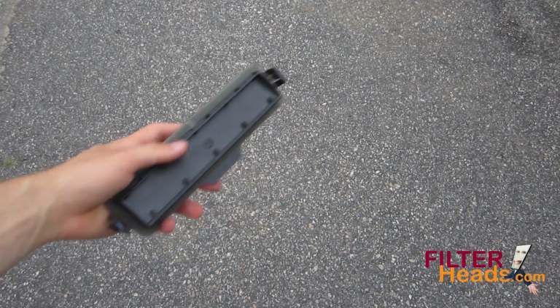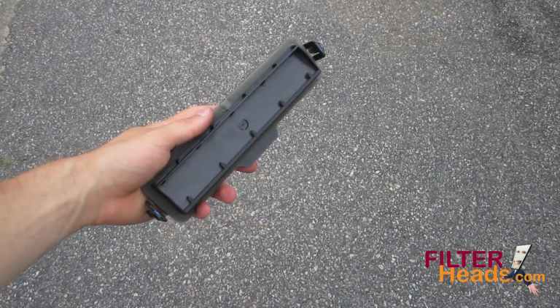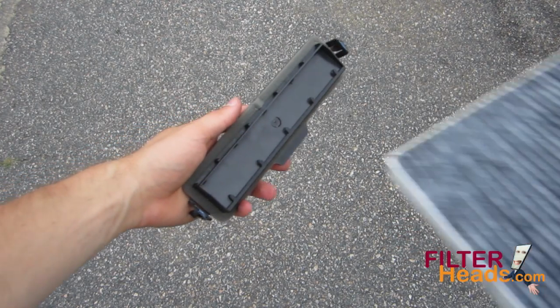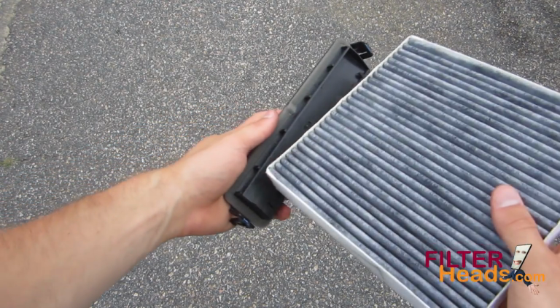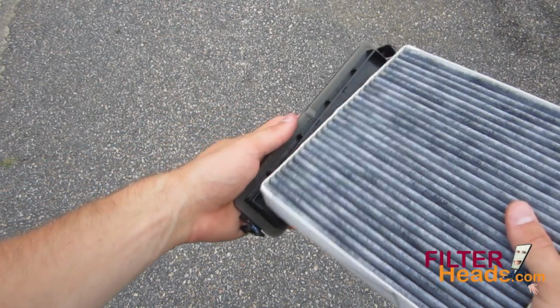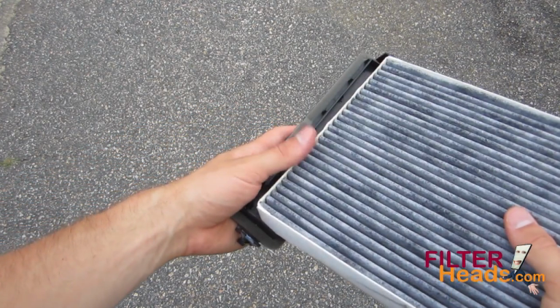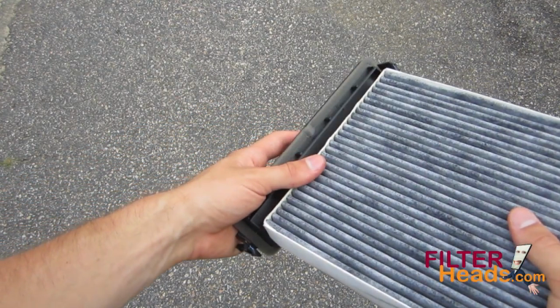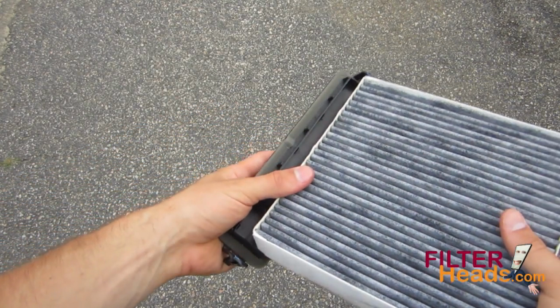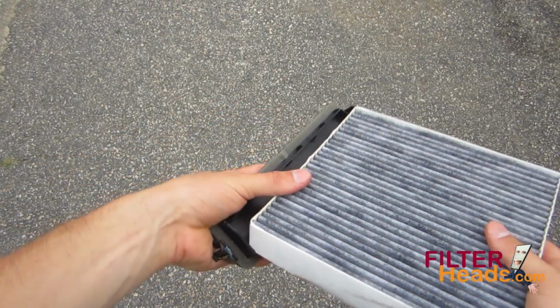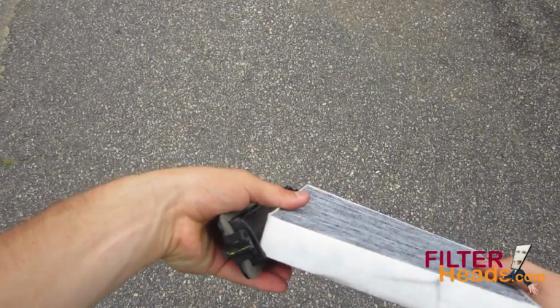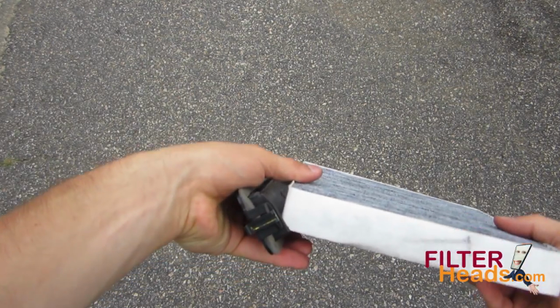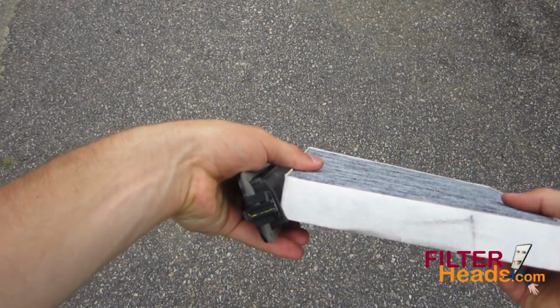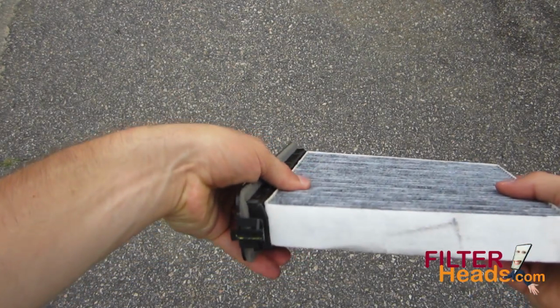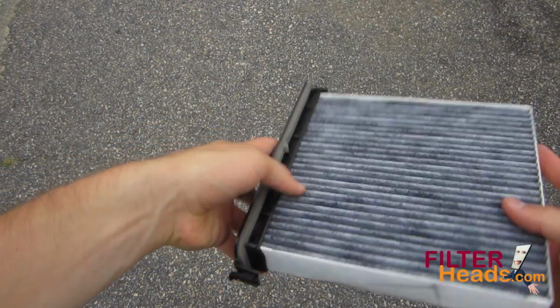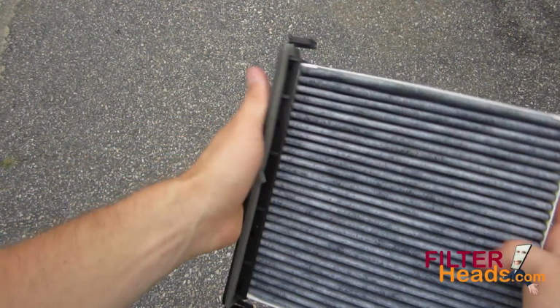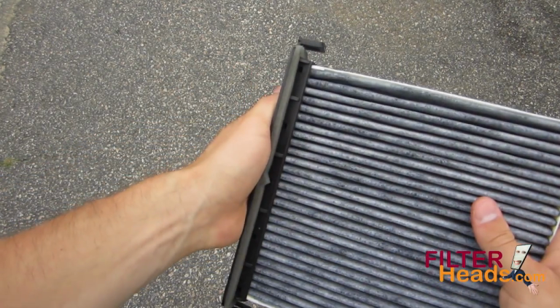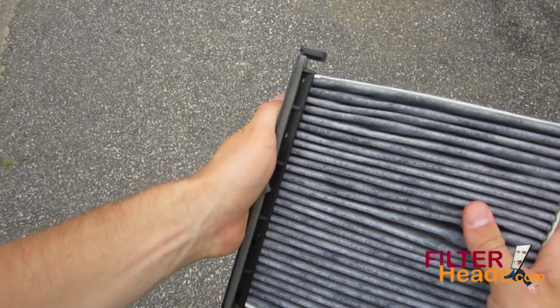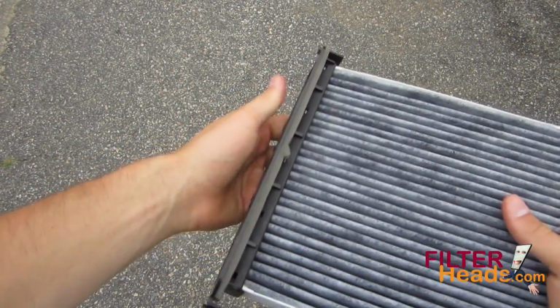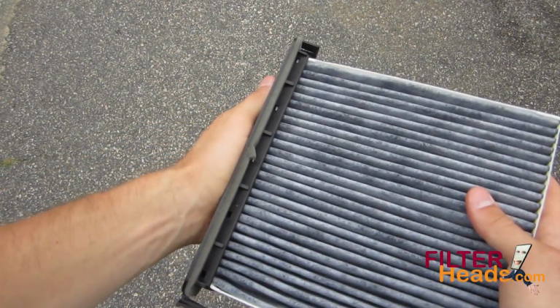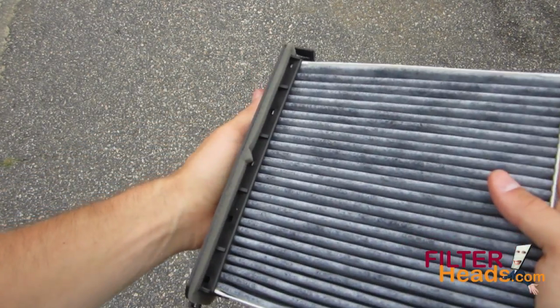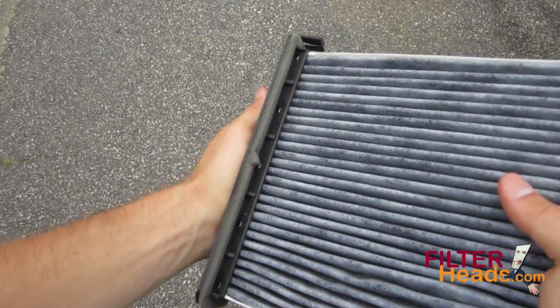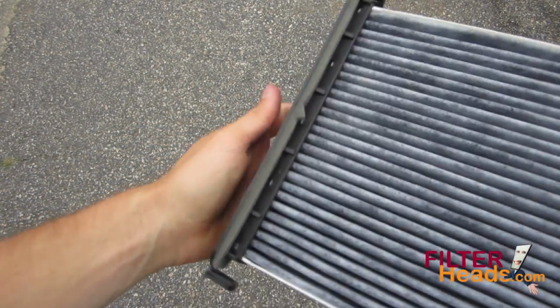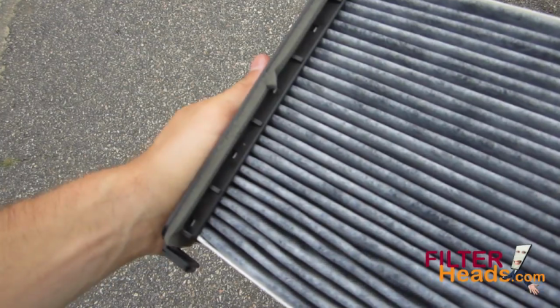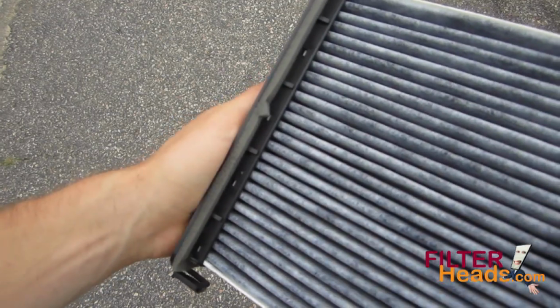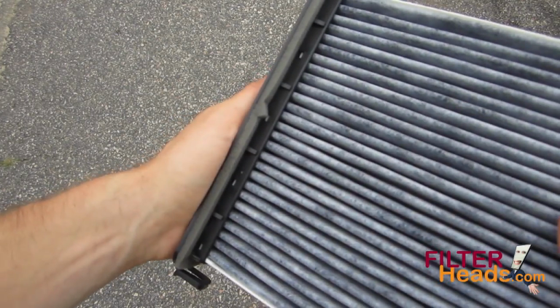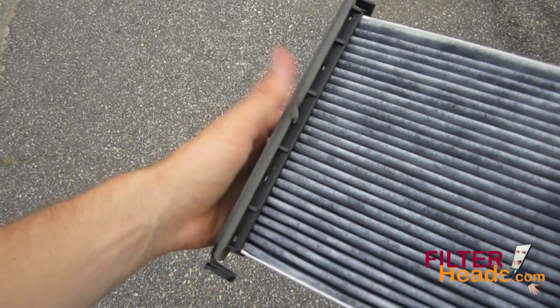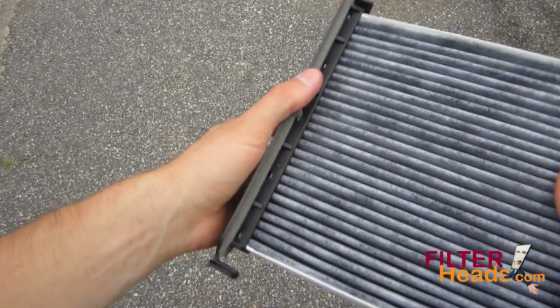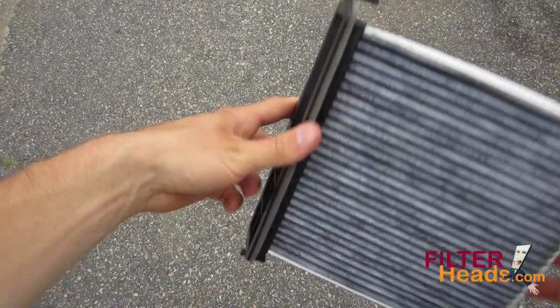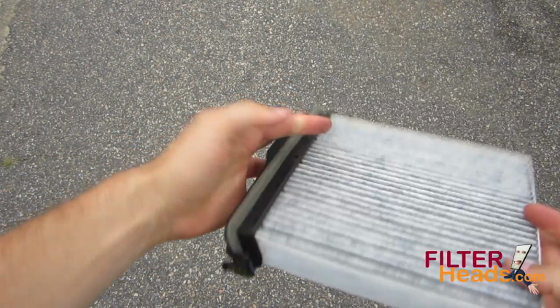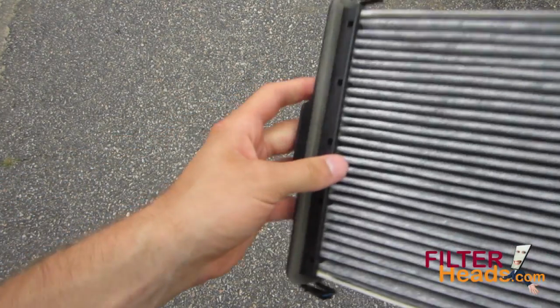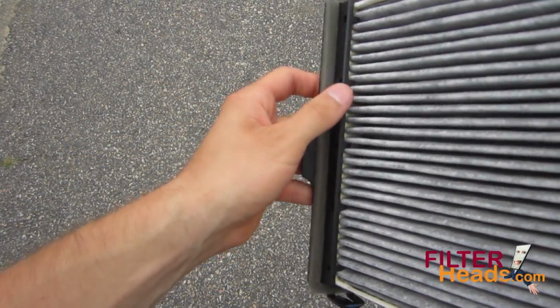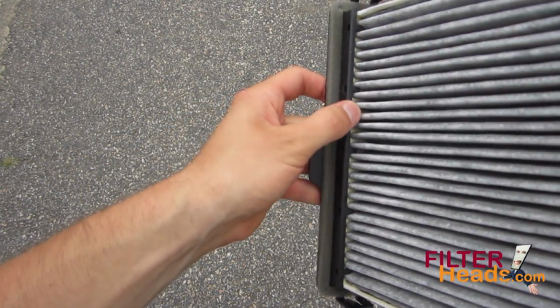Clip the new filter into the frame with its air flow indicator arrow pointing towards the tabs. The tabs should sit between the pleats.